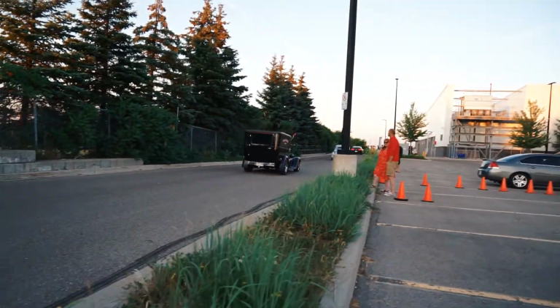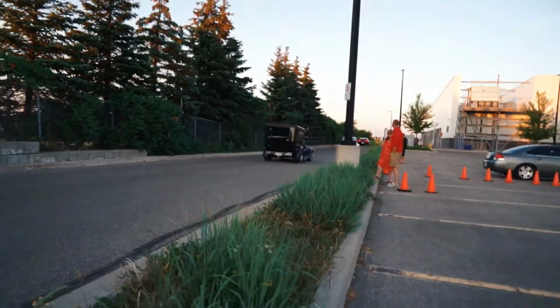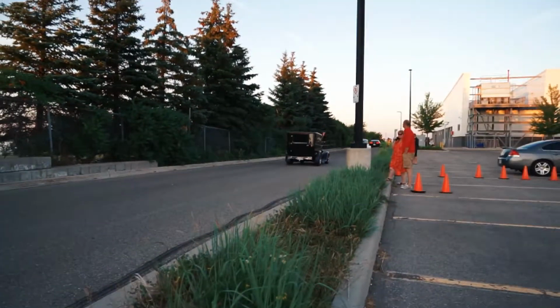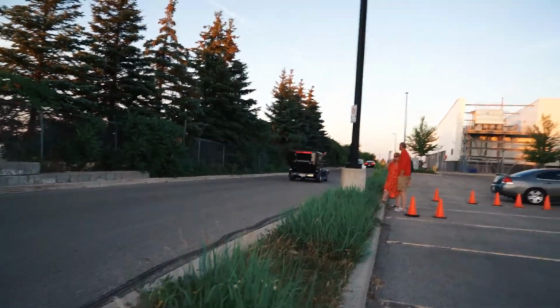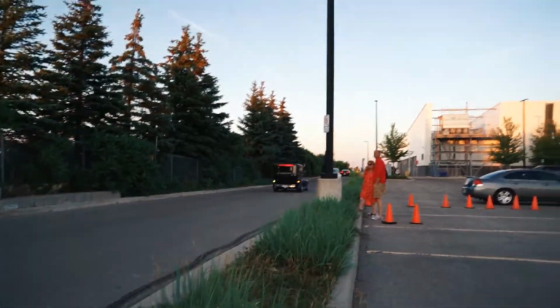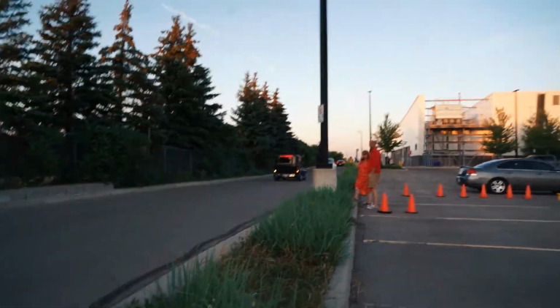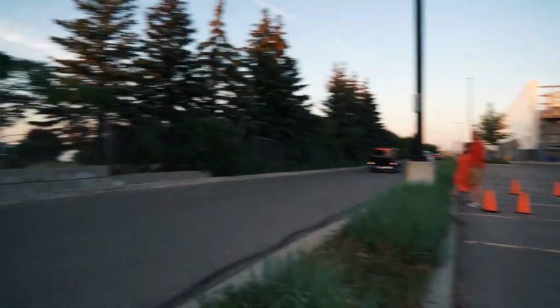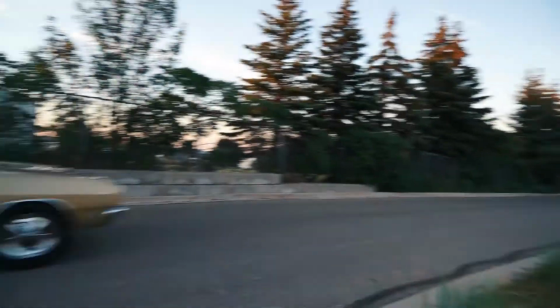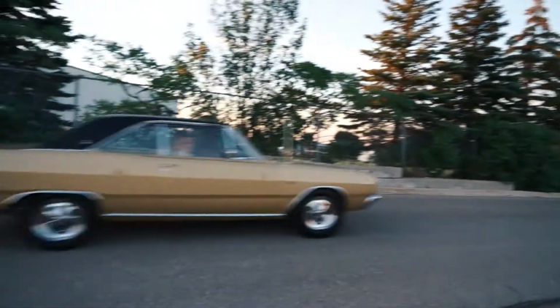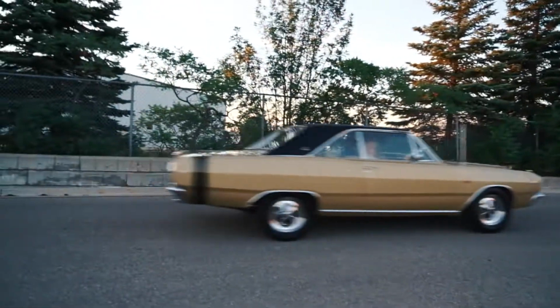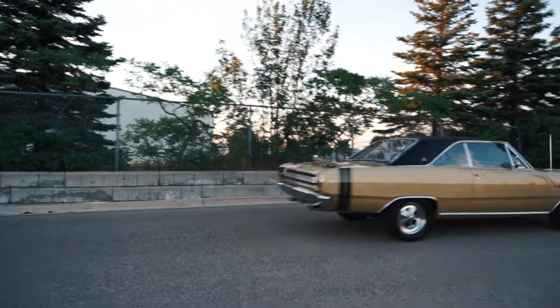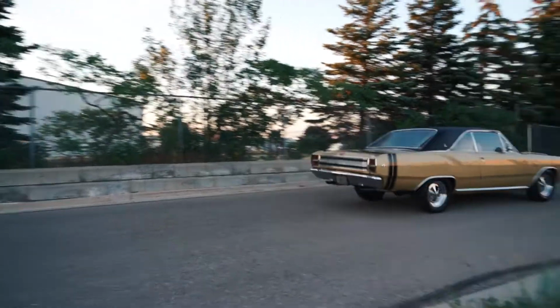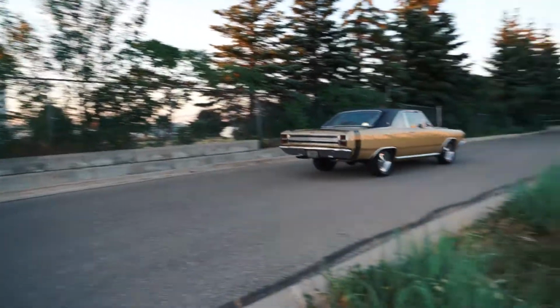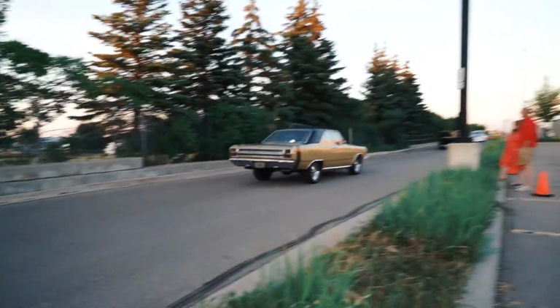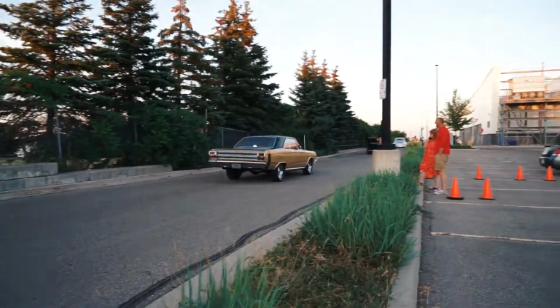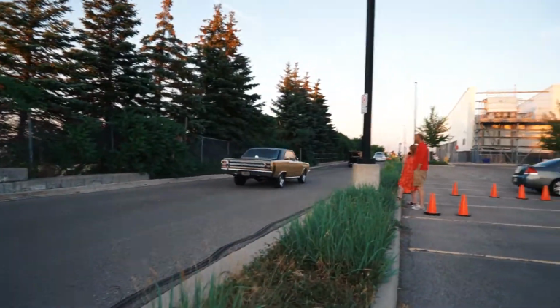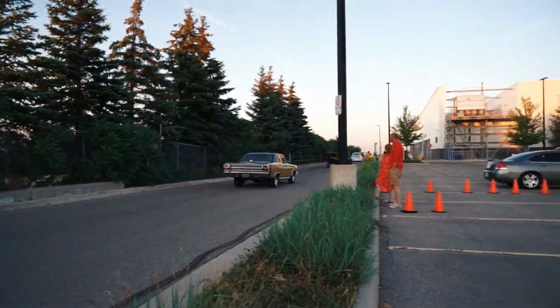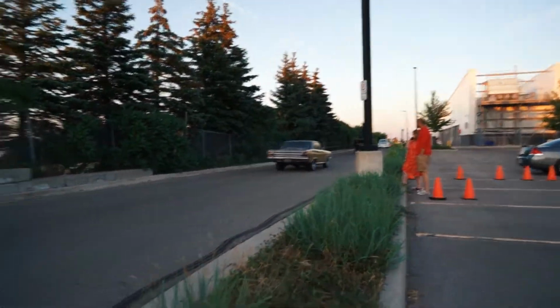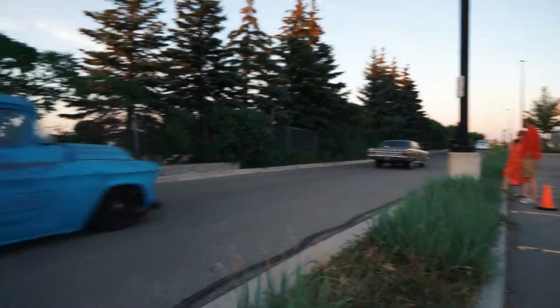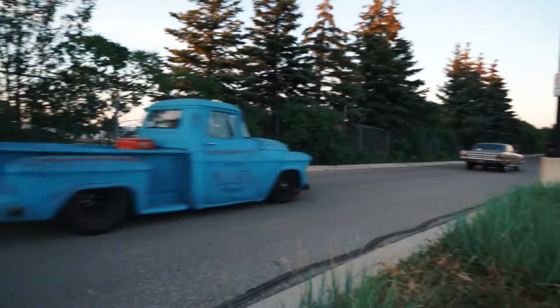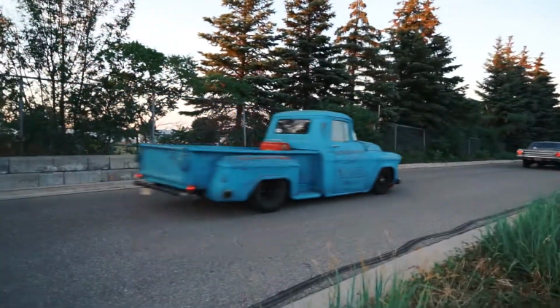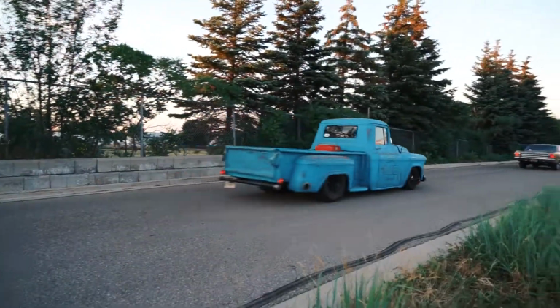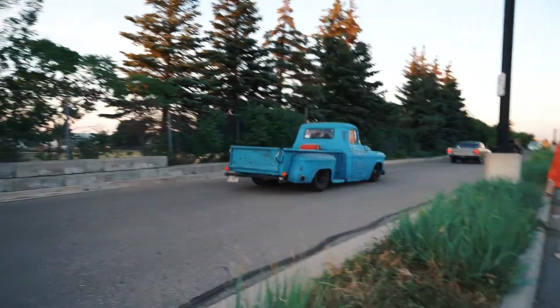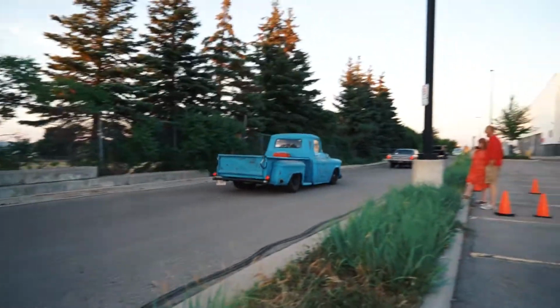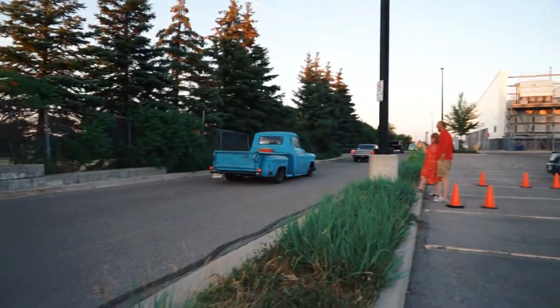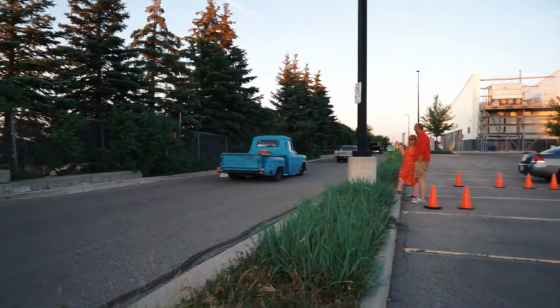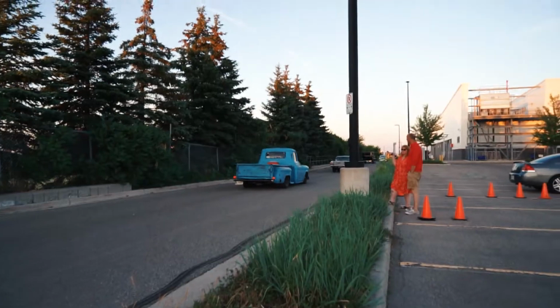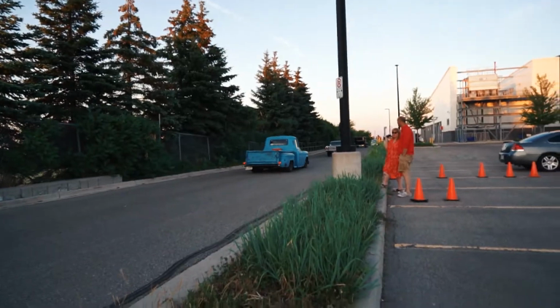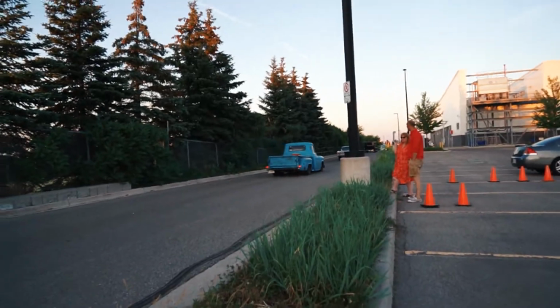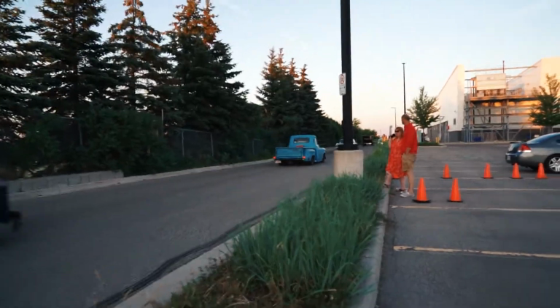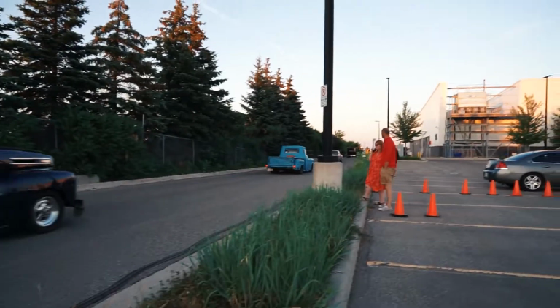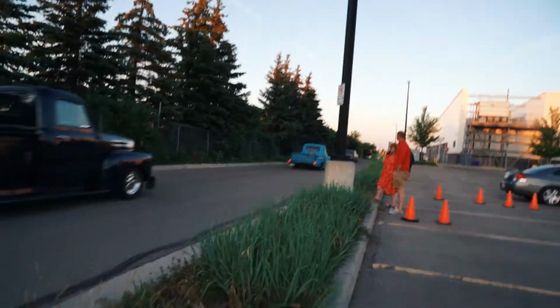Auto parts — that's so cool. AC — that's a flex. Oh my god, that truck is just mean.